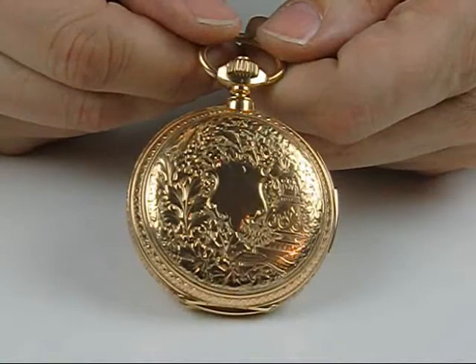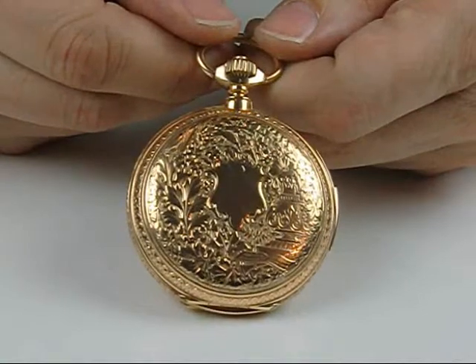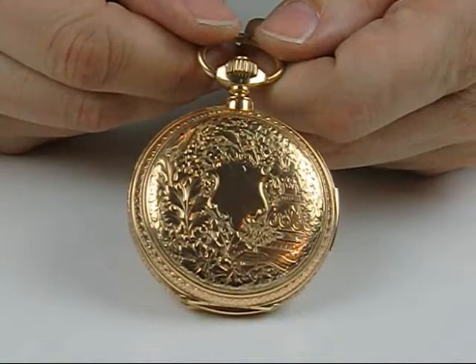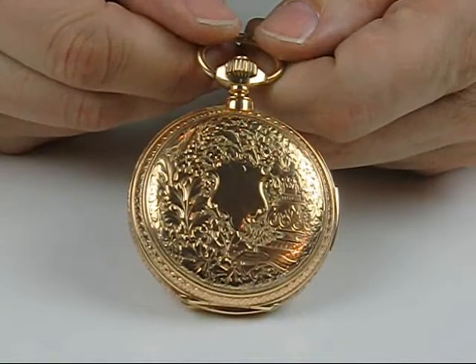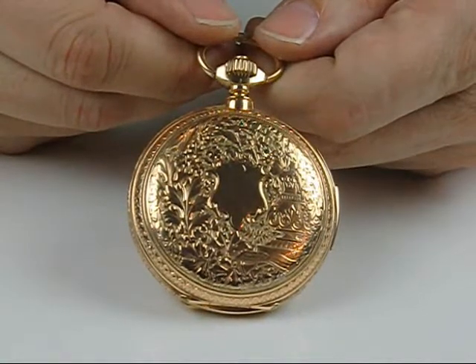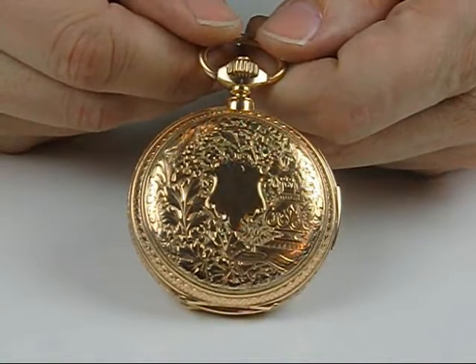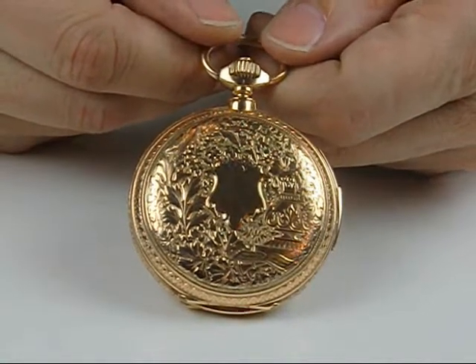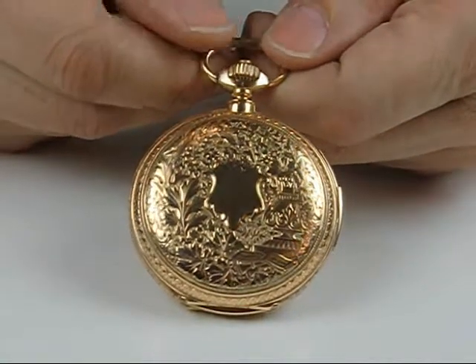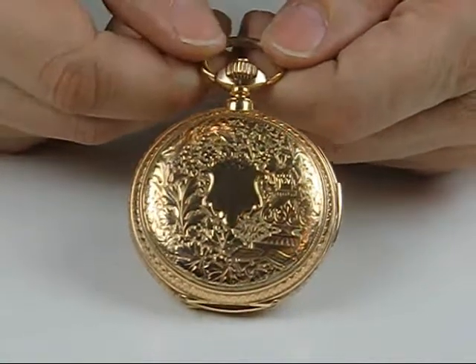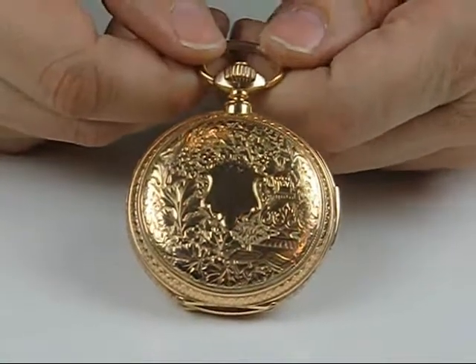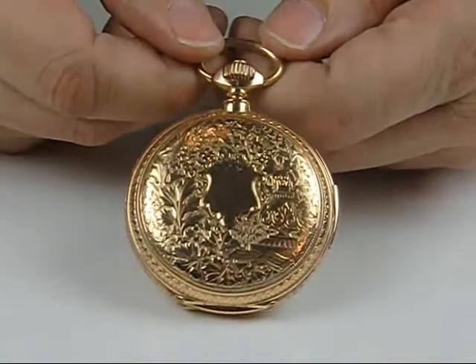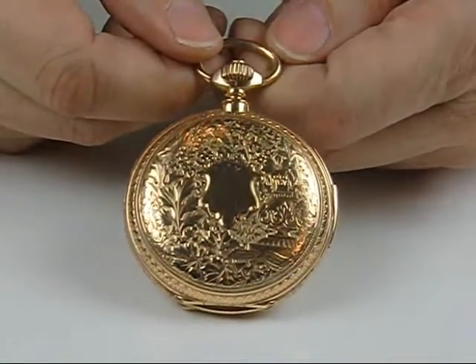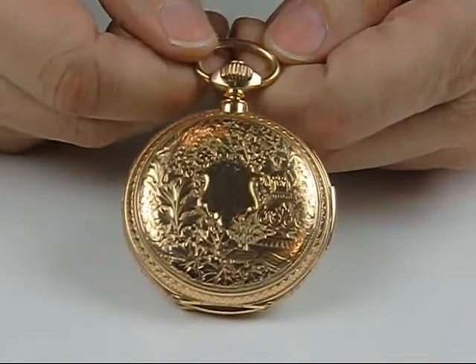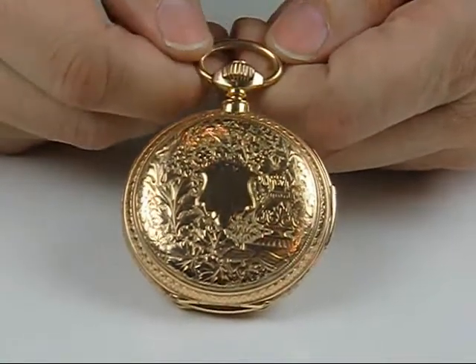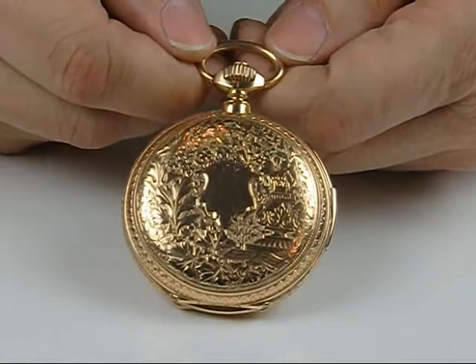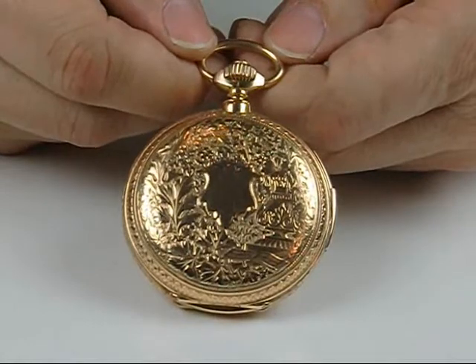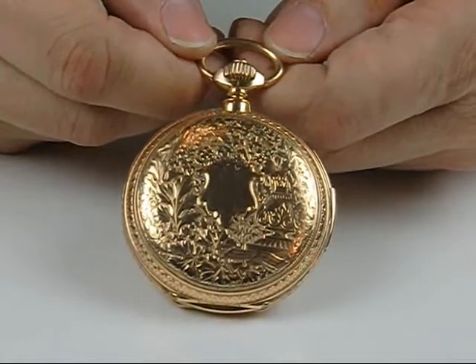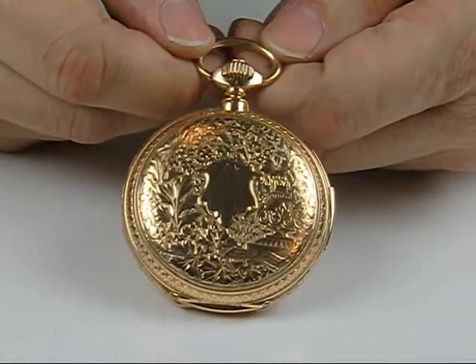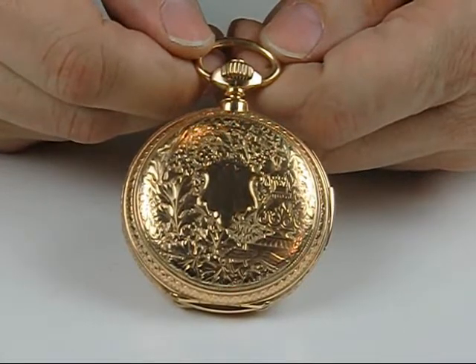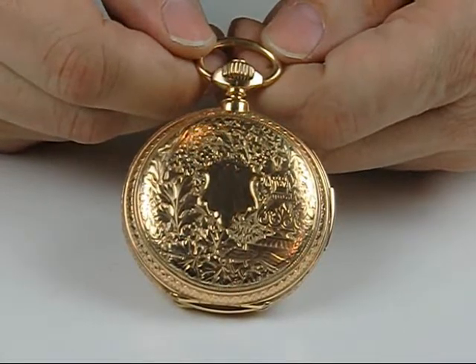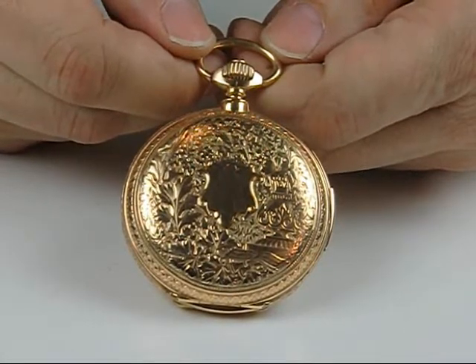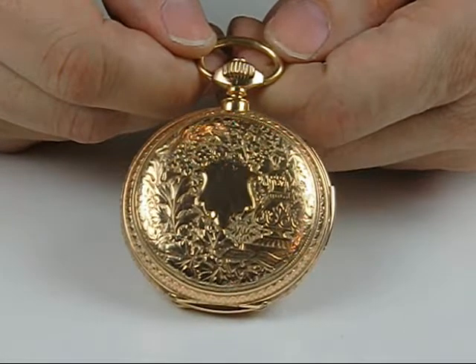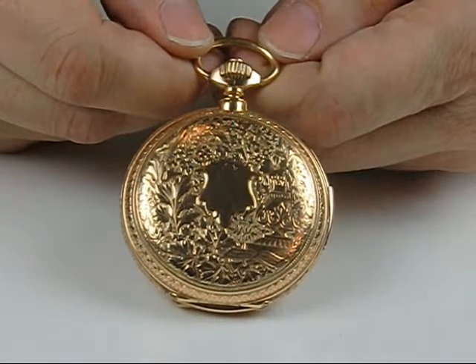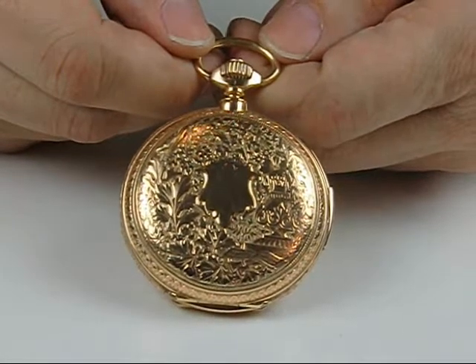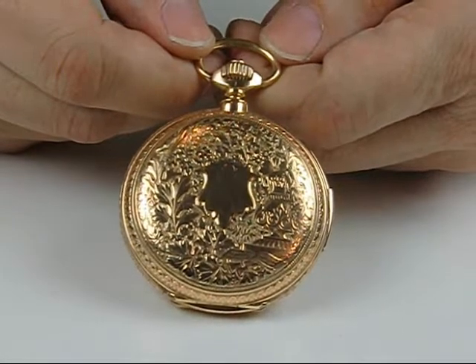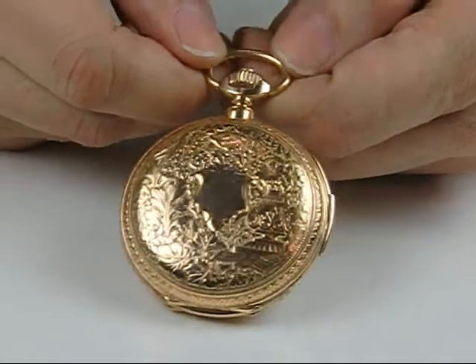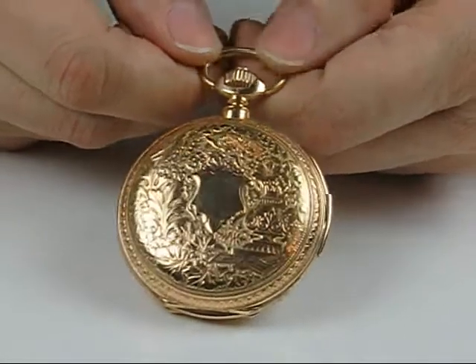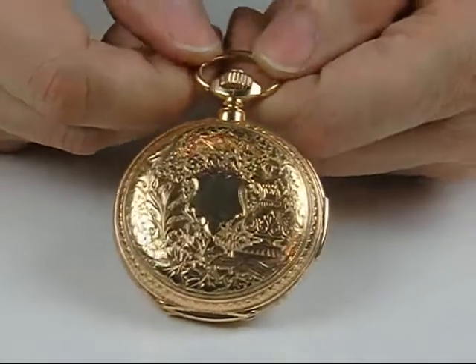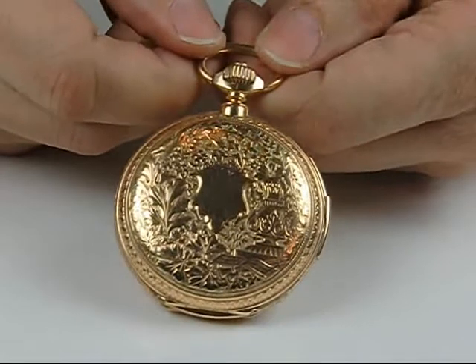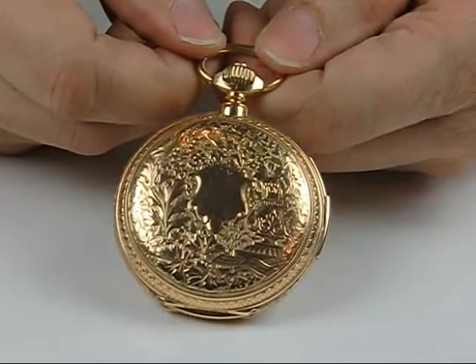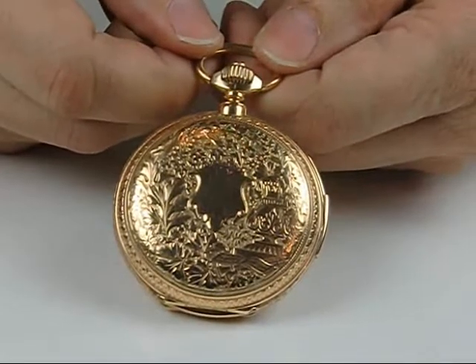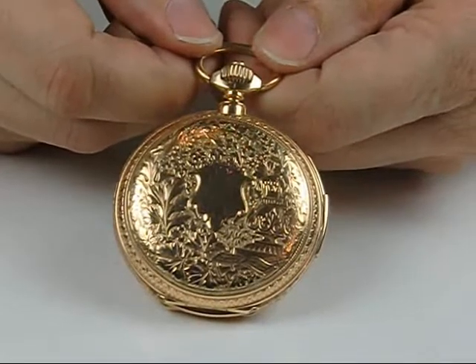Hi. Dave Searles here from Jones & Horne Auction Company. Here's one of the wonderful European watches that we have for our April 28th auction coming up here at the Radisson in Manchester, New Hampshire.